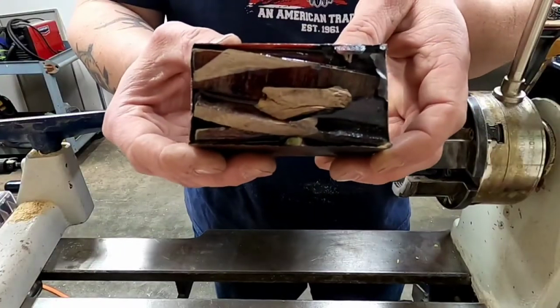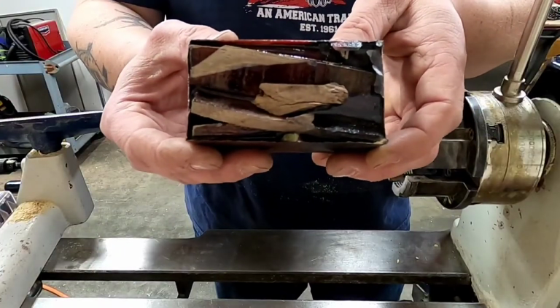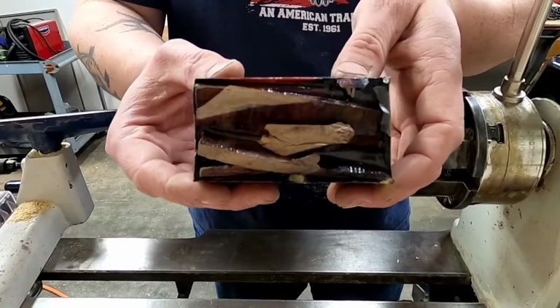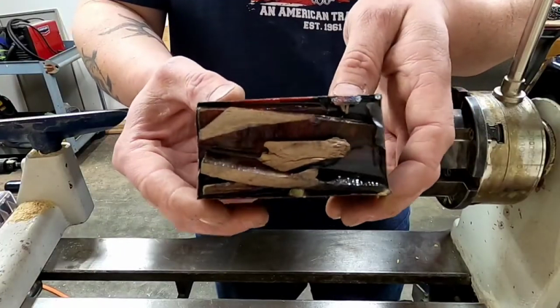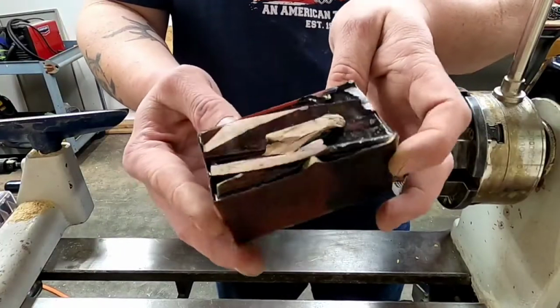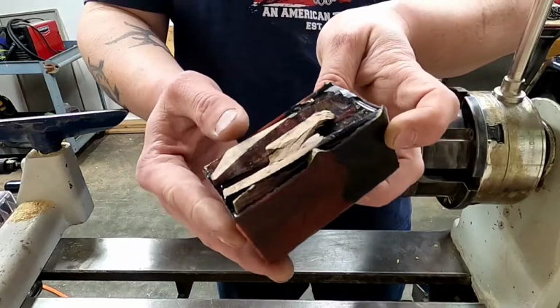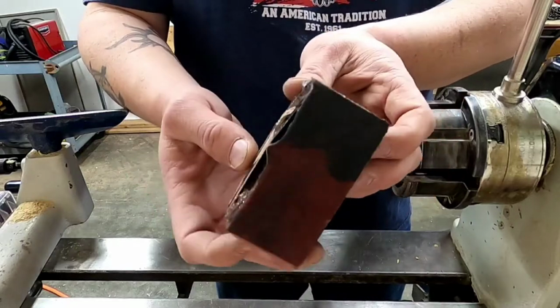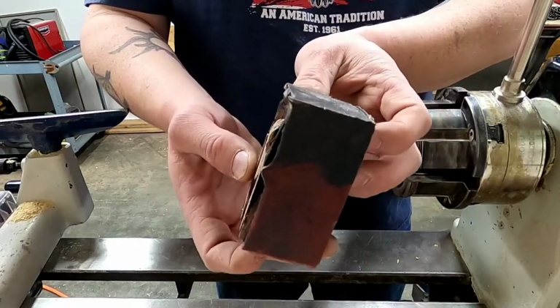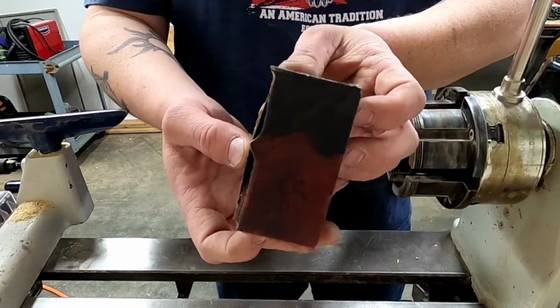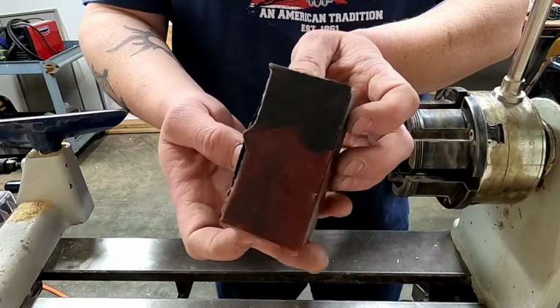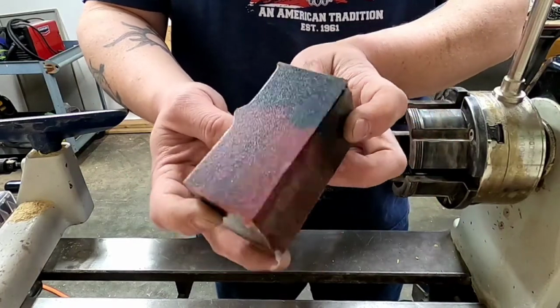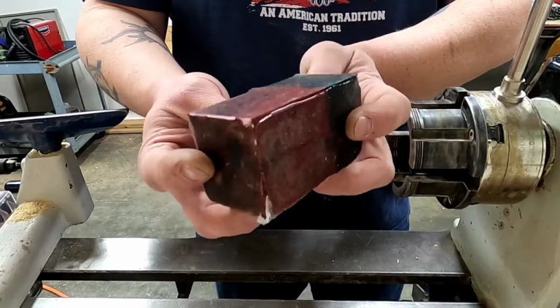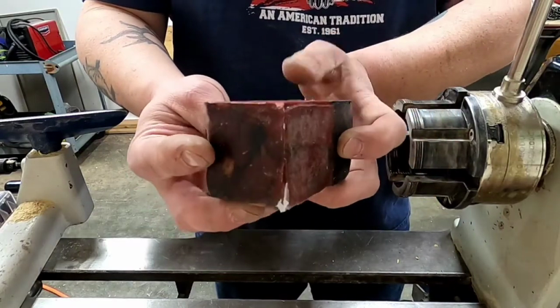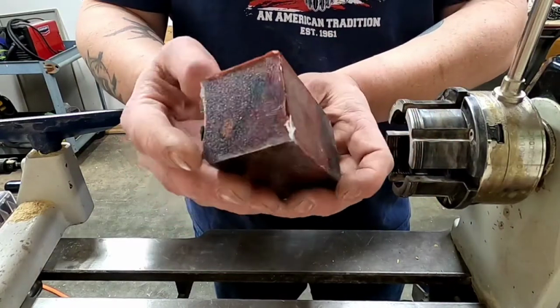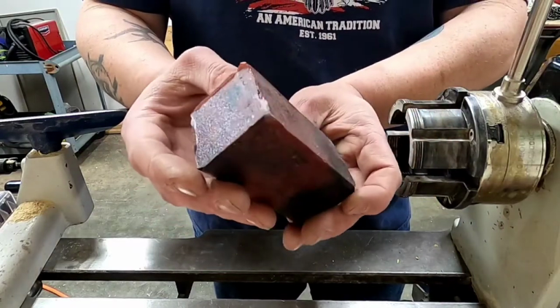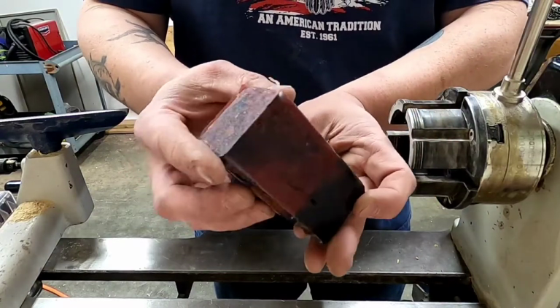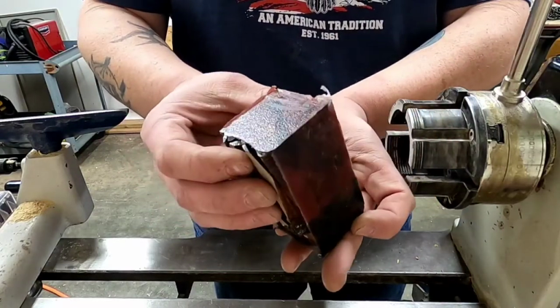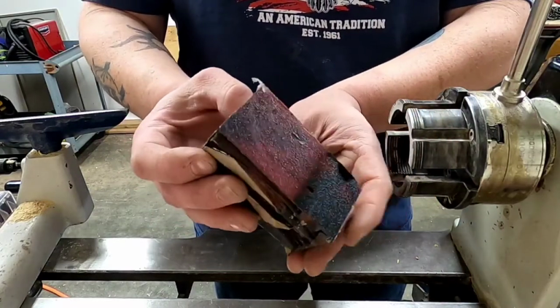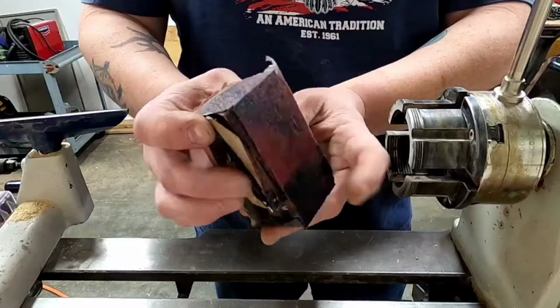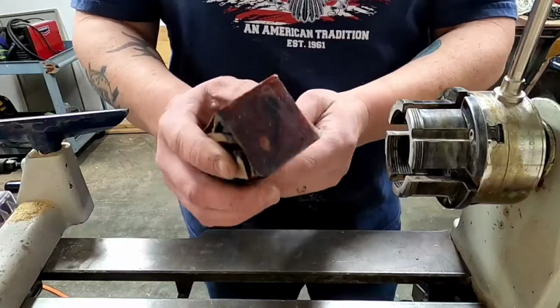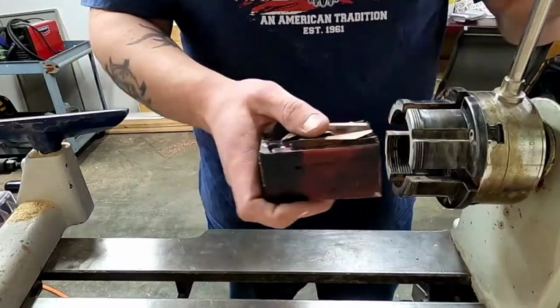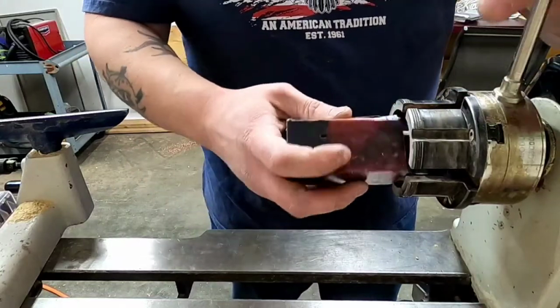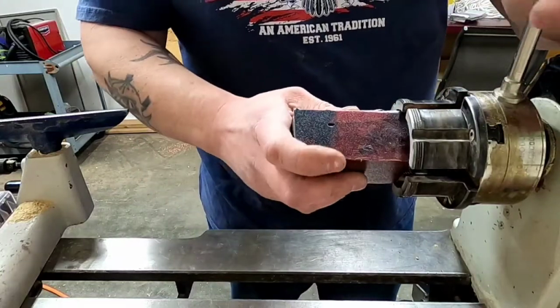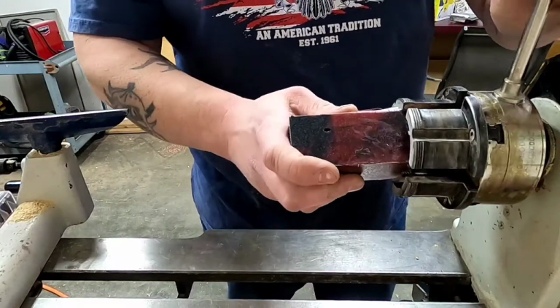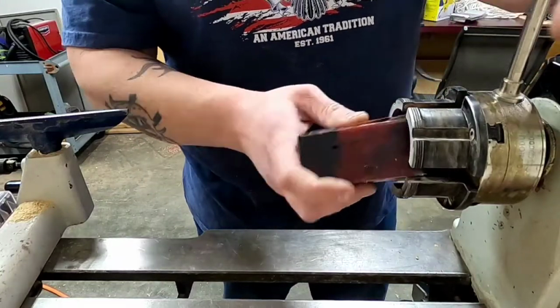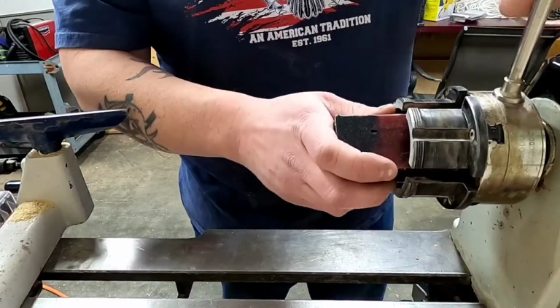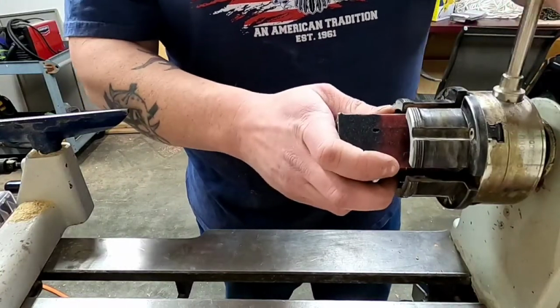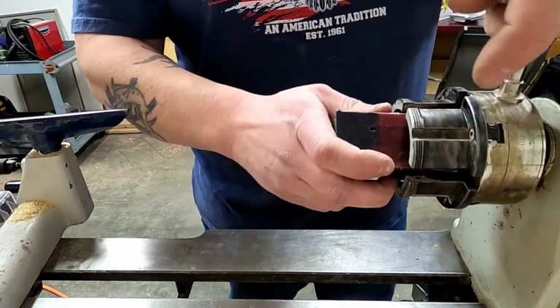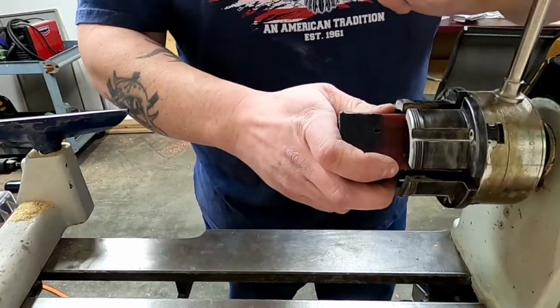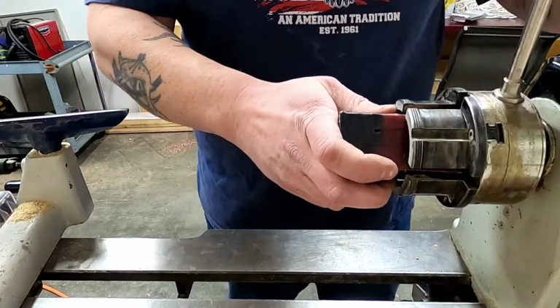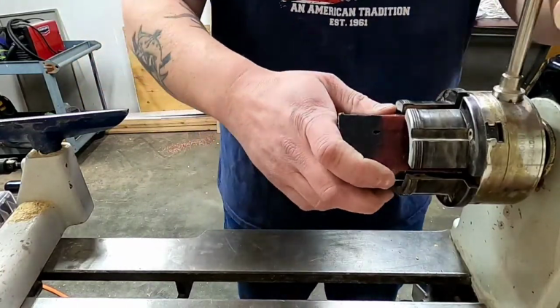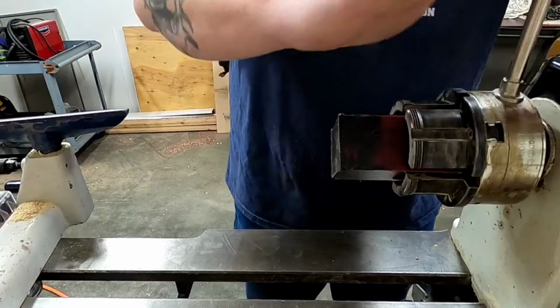Here we are 24 hours later. I actually under-poured on this, which made it a lower level than I wanted. It's going to give me a problem later that you'll see — I'm going to have to fill a void.